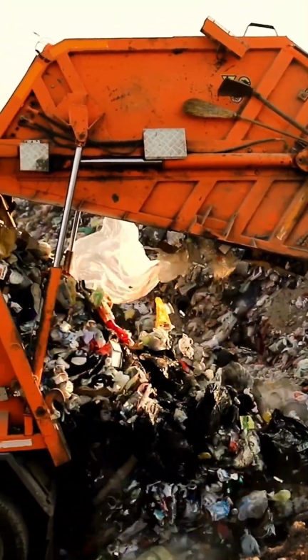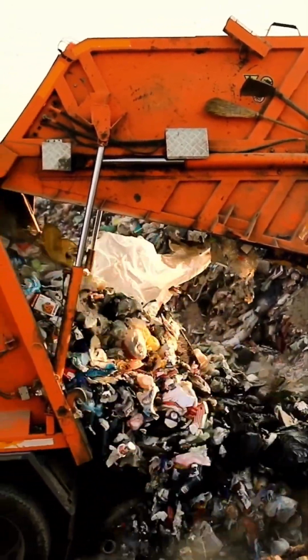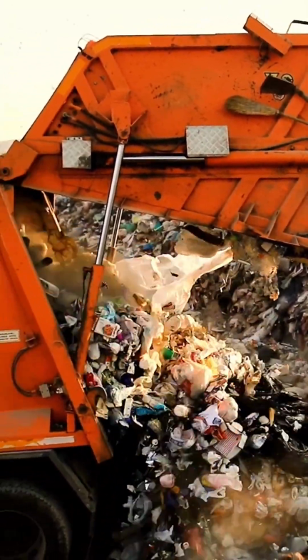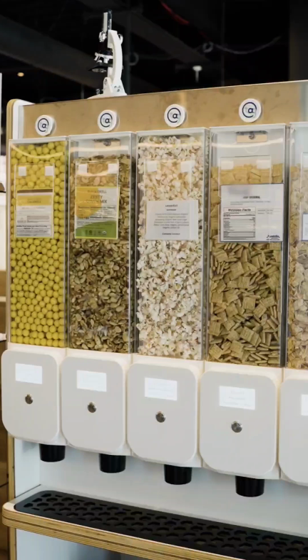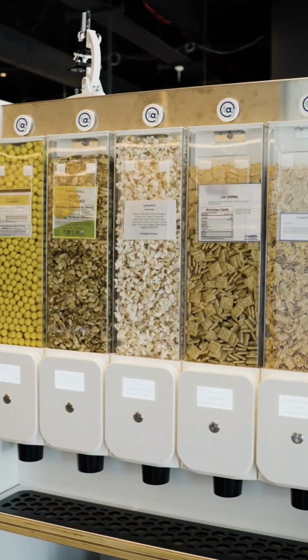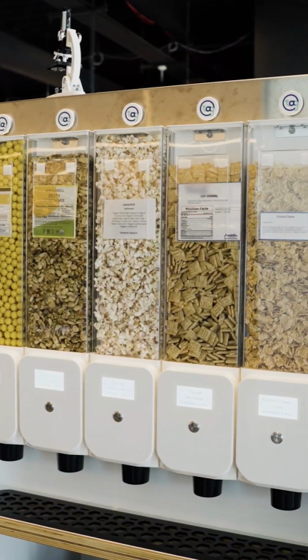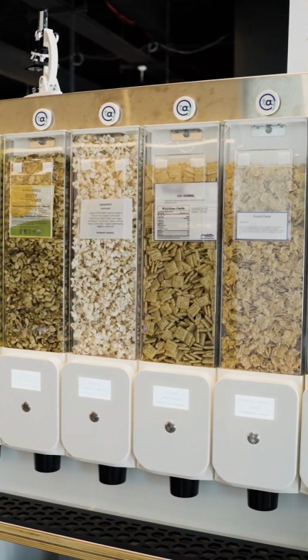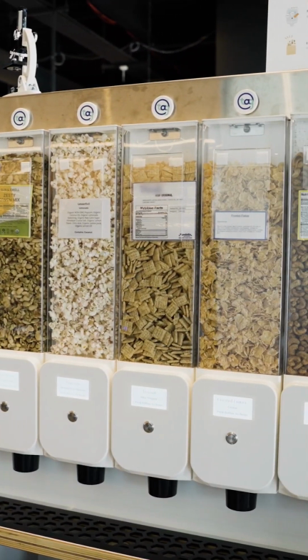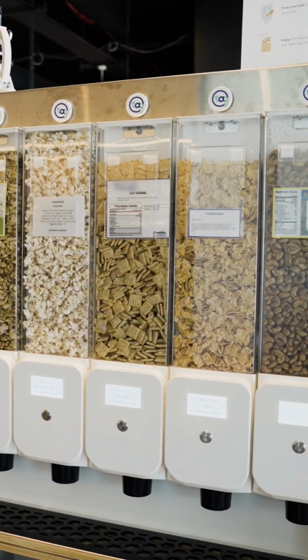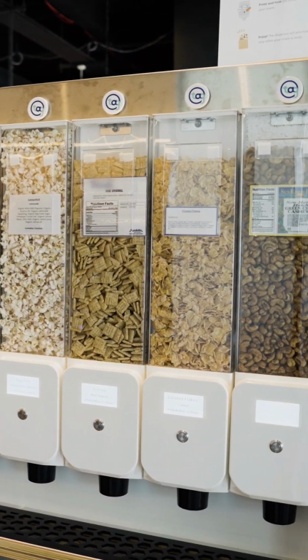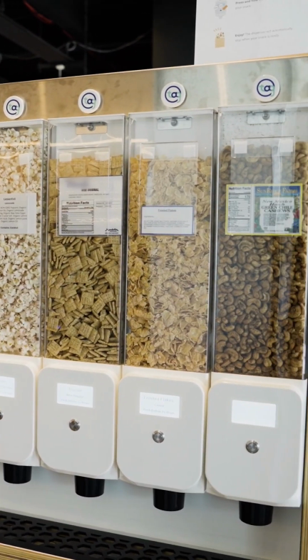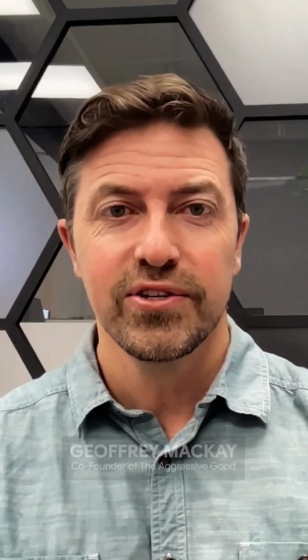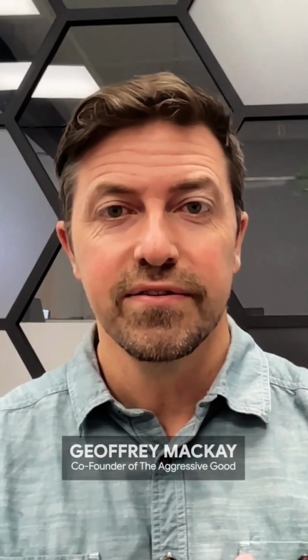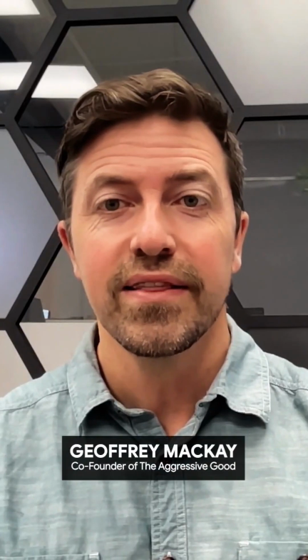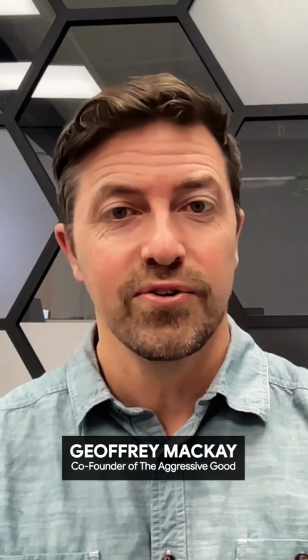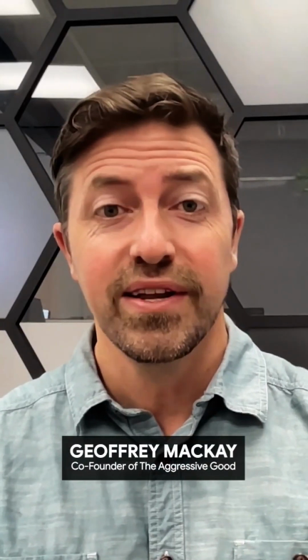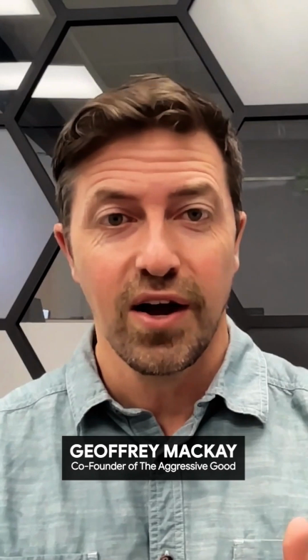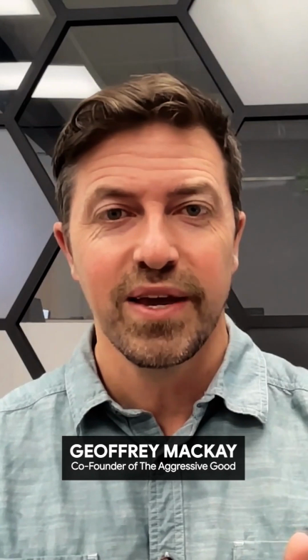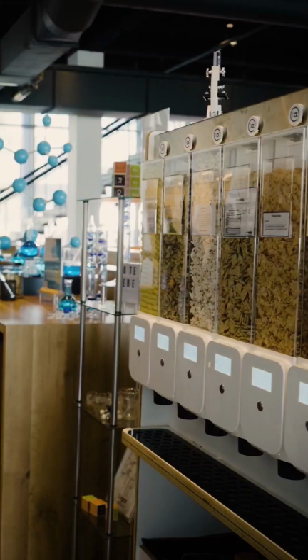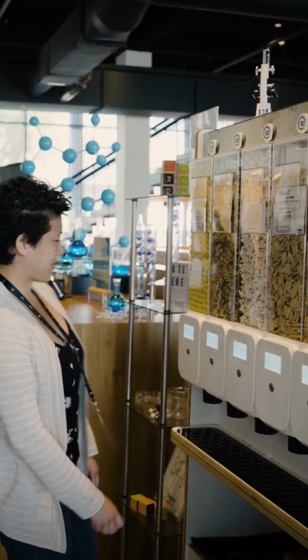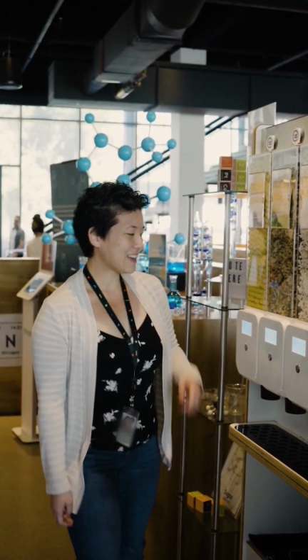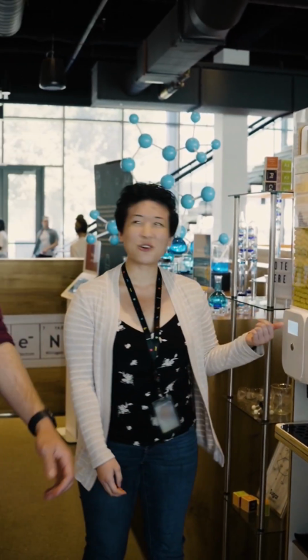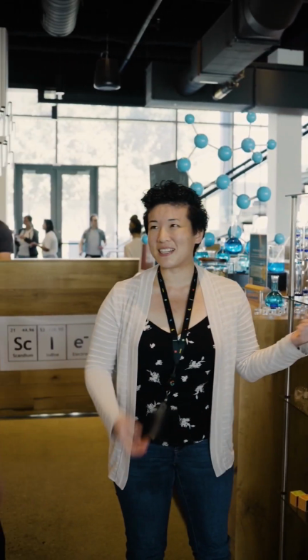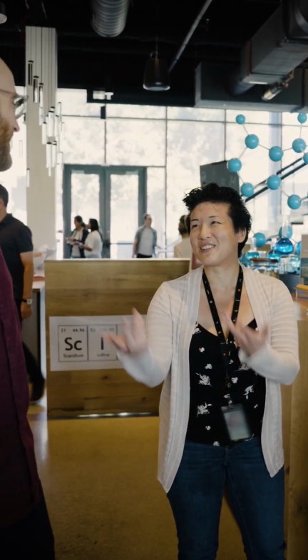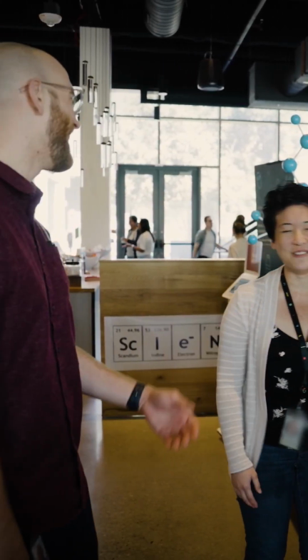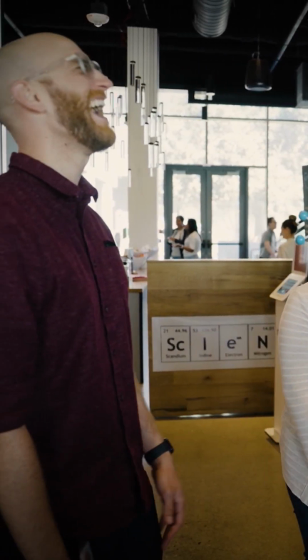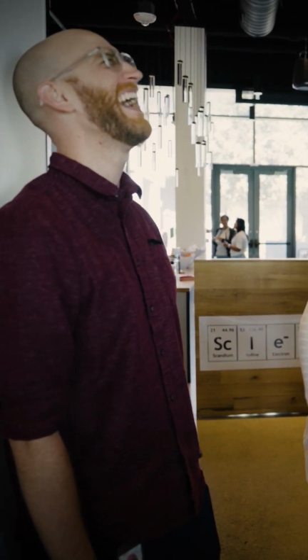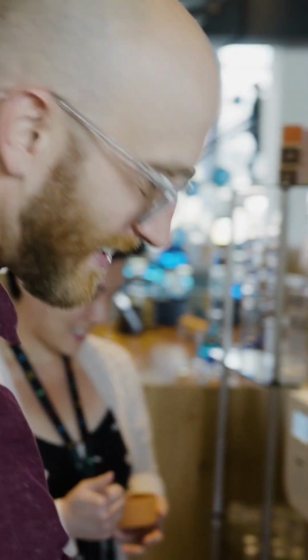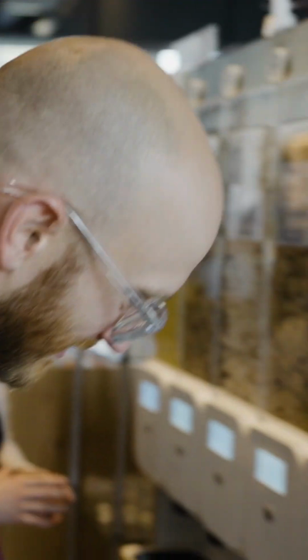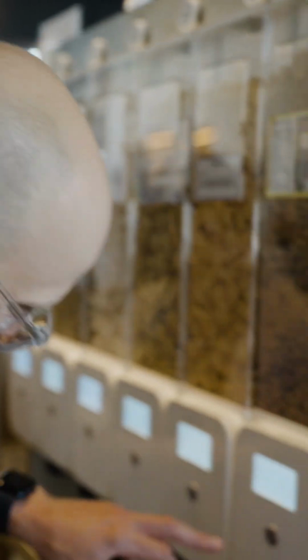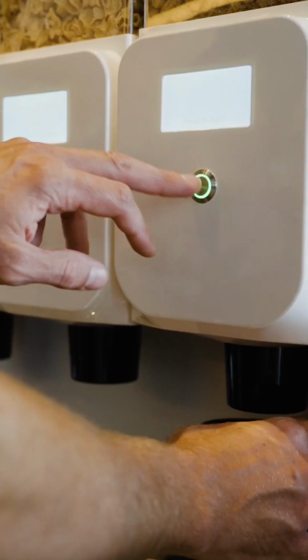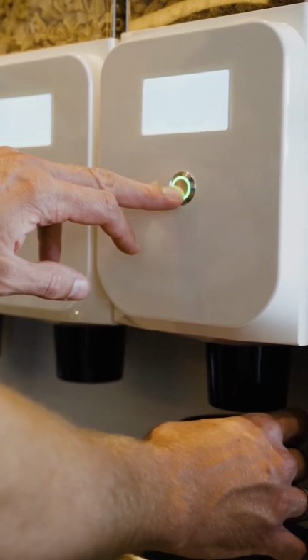We were excited to learn about Google's single-use plastics challenge. Our goals with this challenge are to validate the user experience in the office space and demonstrate that zero waste food distribution can be easy. We've implemented and tested our system with Google.